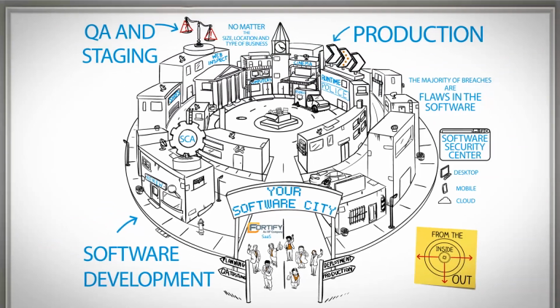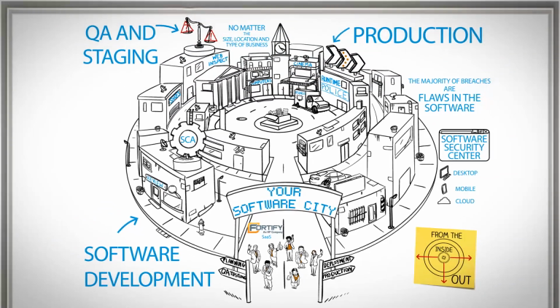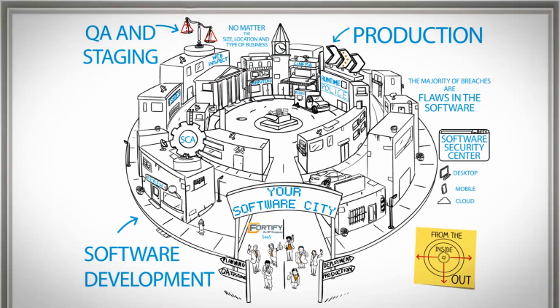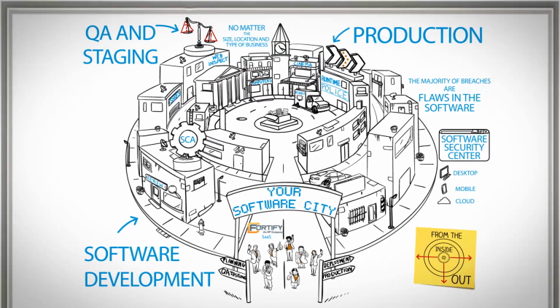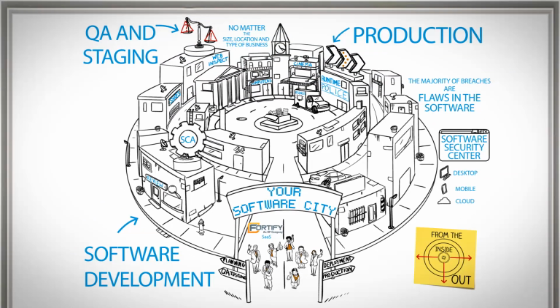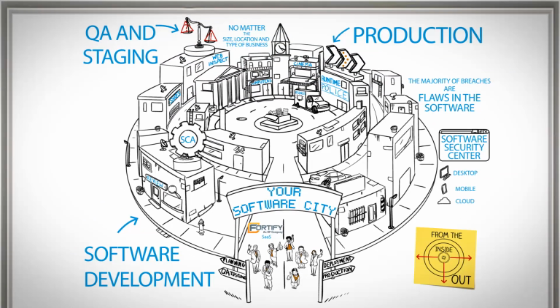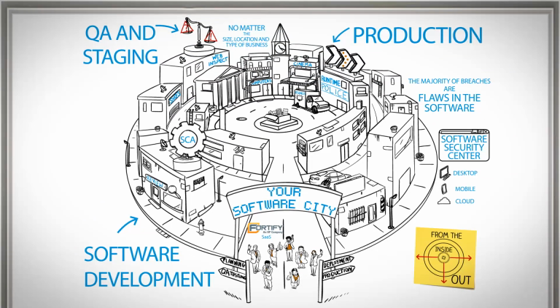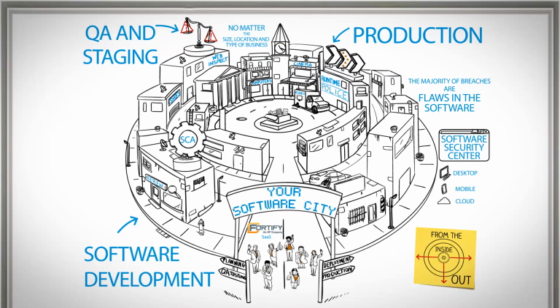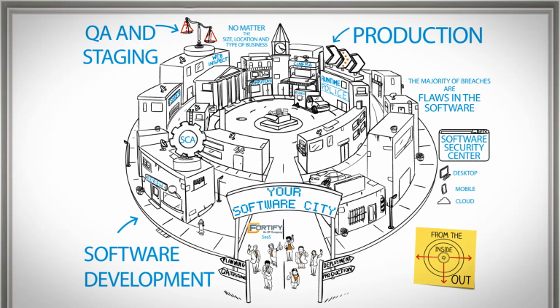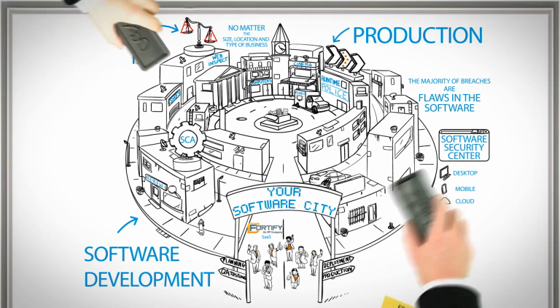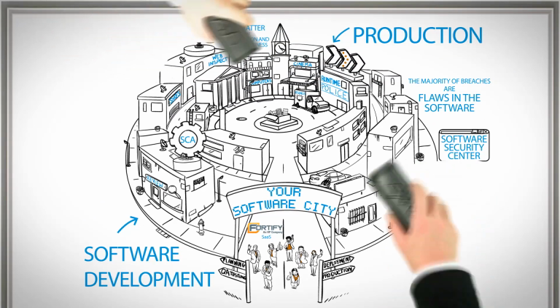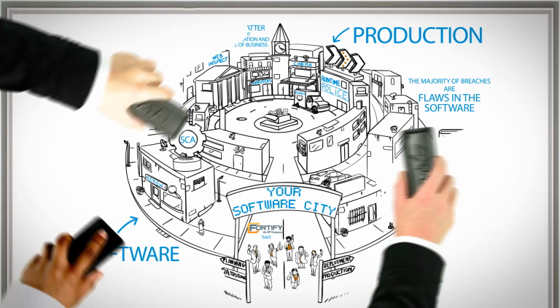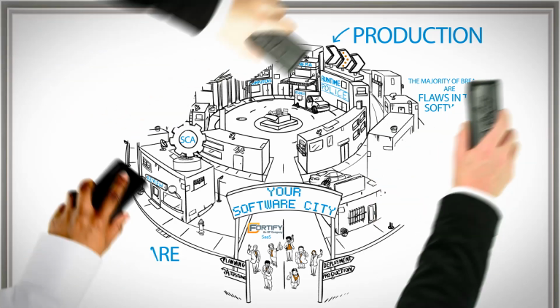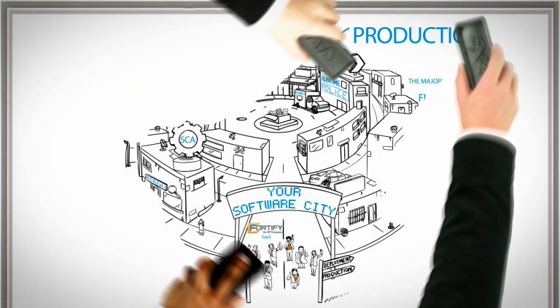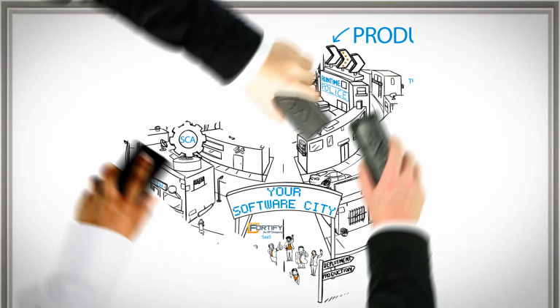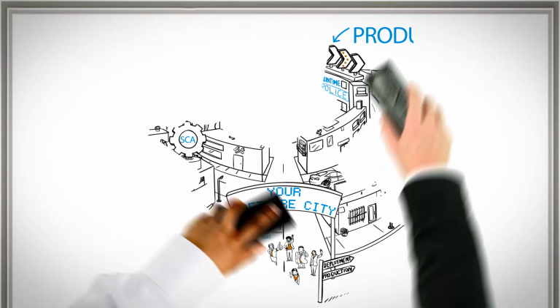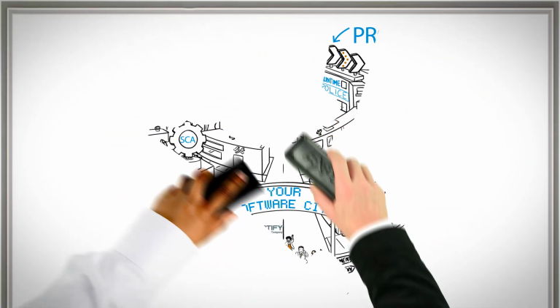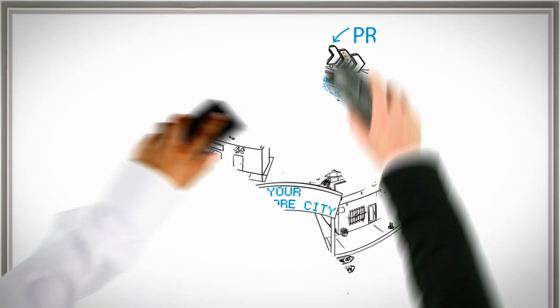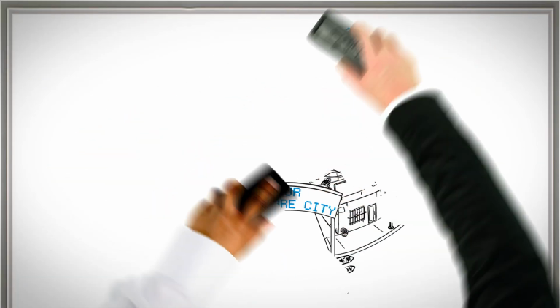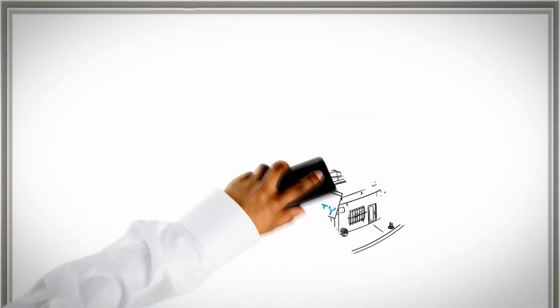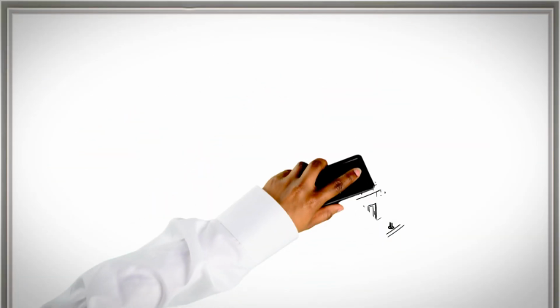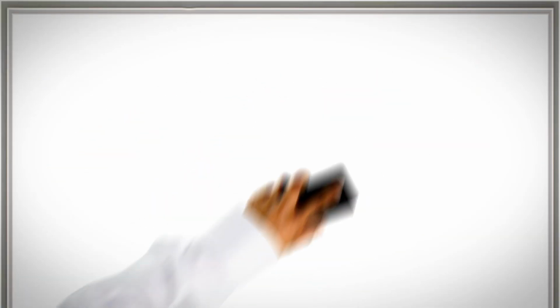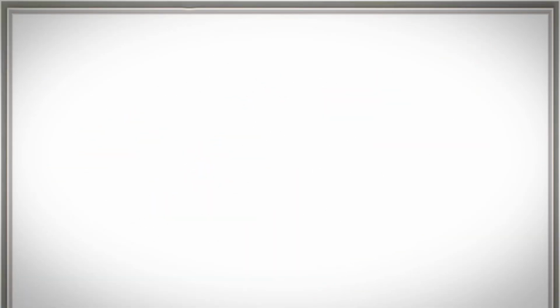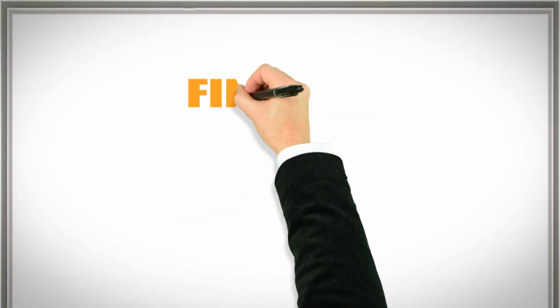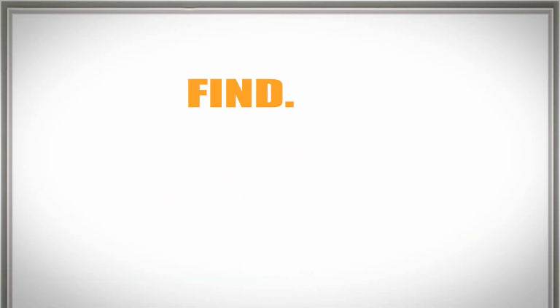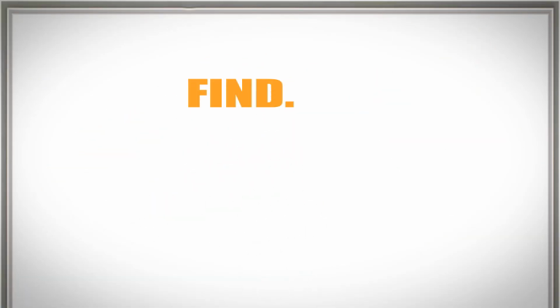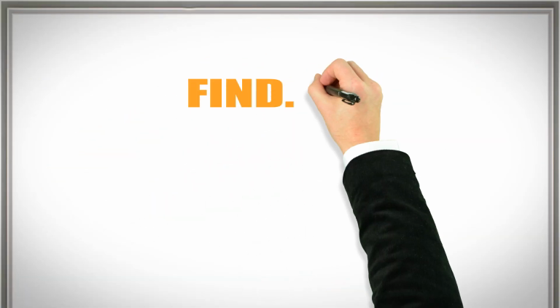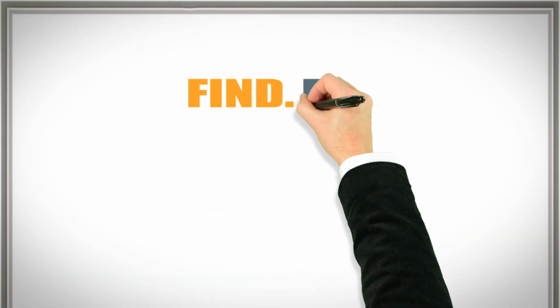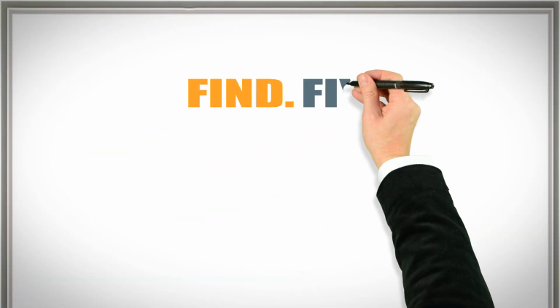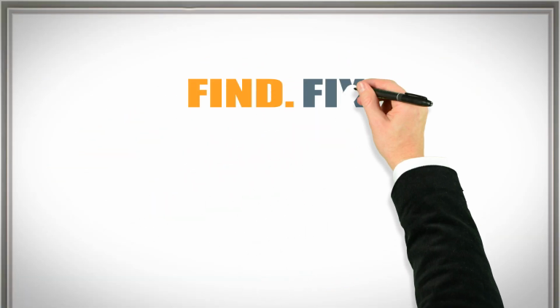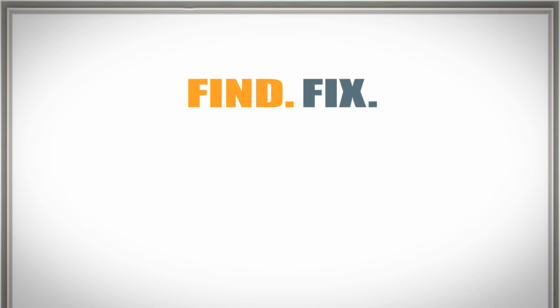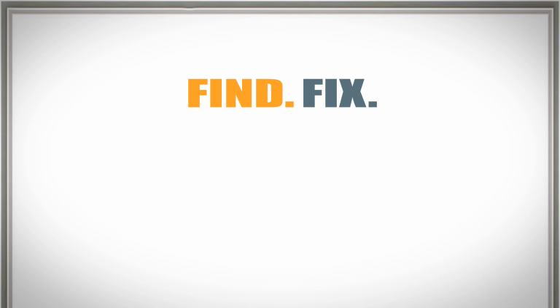So talk to HP today. We can and will address your unique requirements. Find. Fortify.